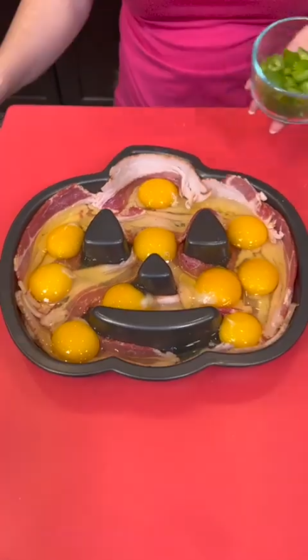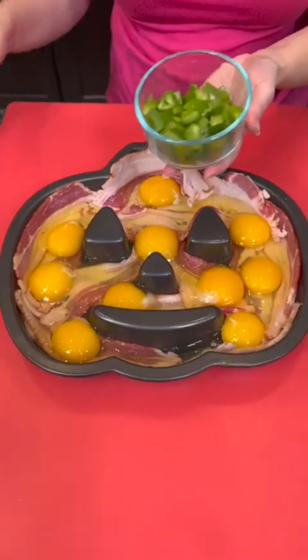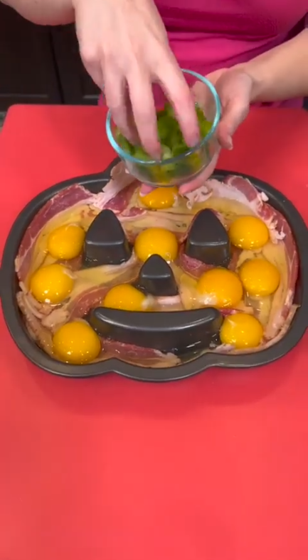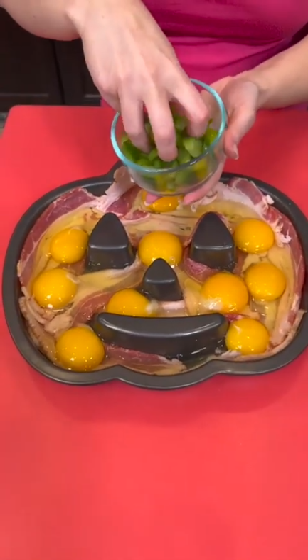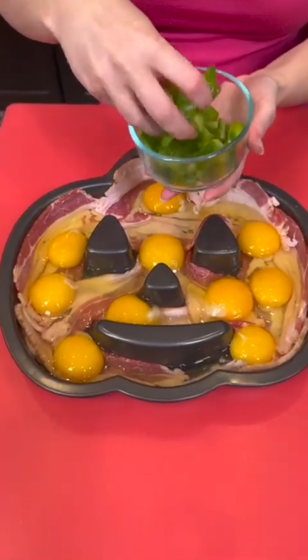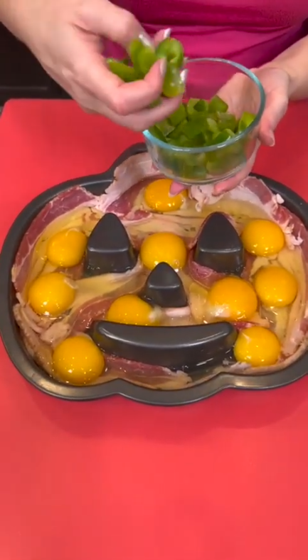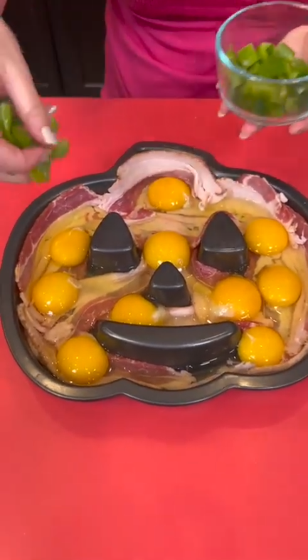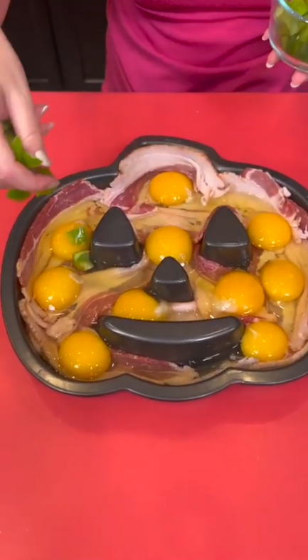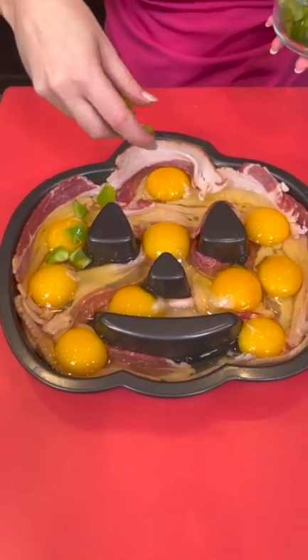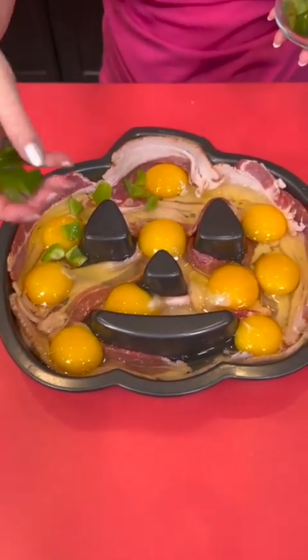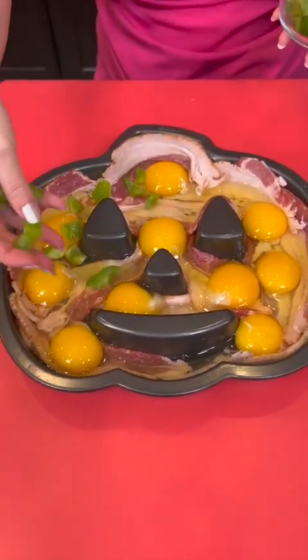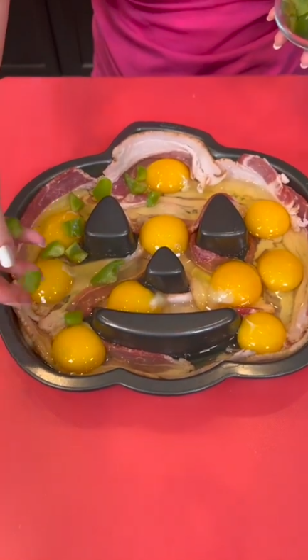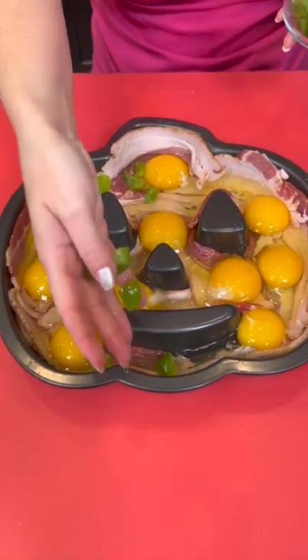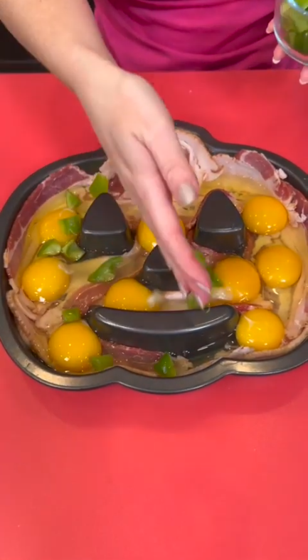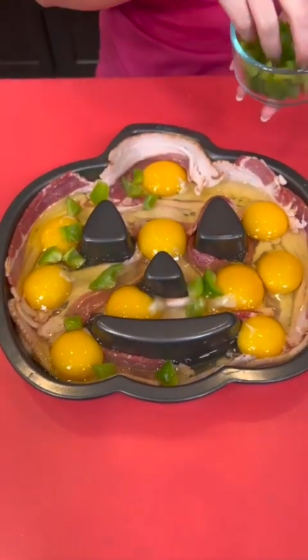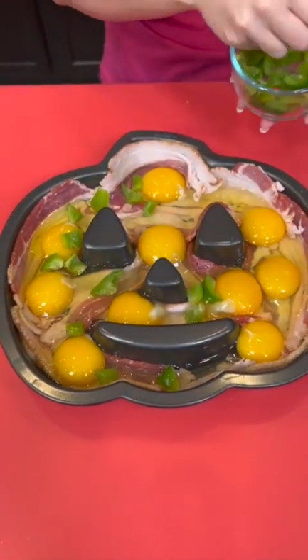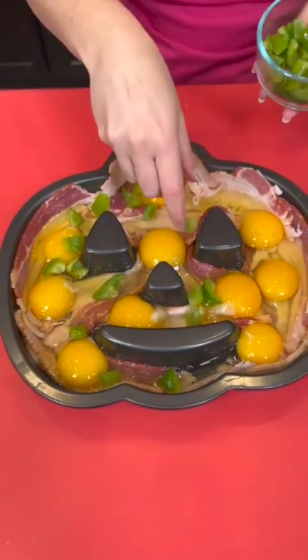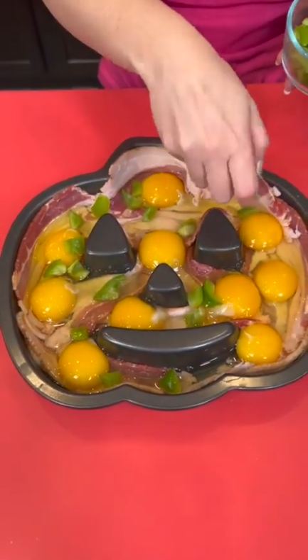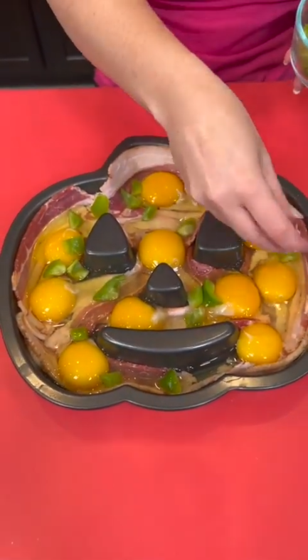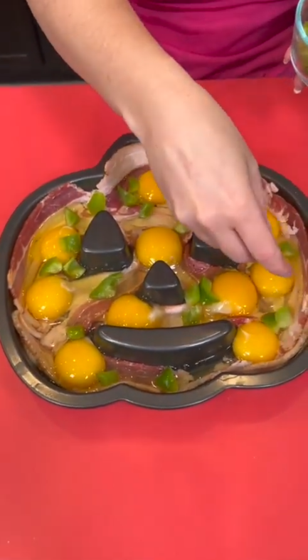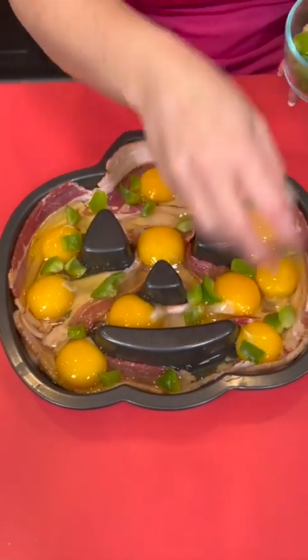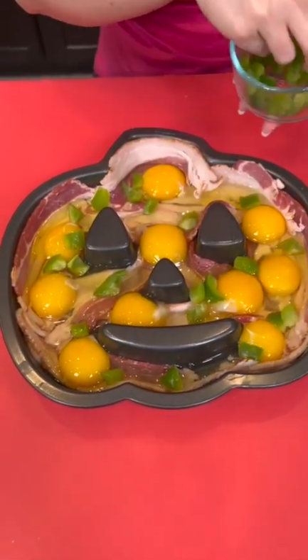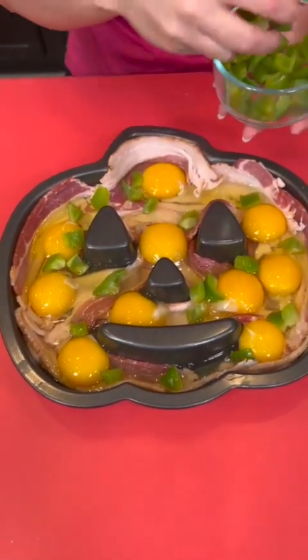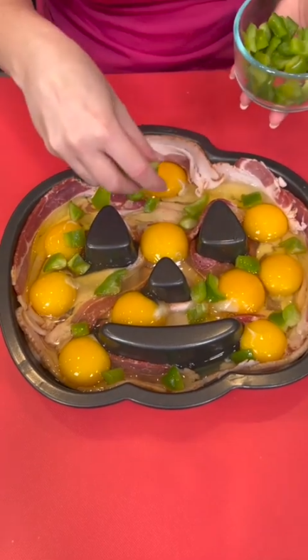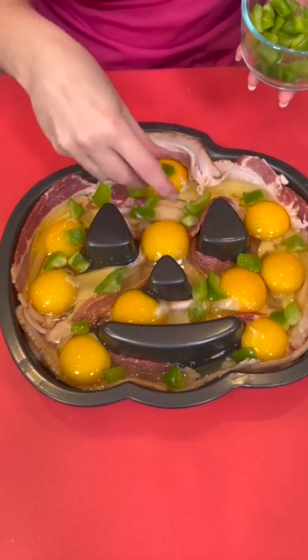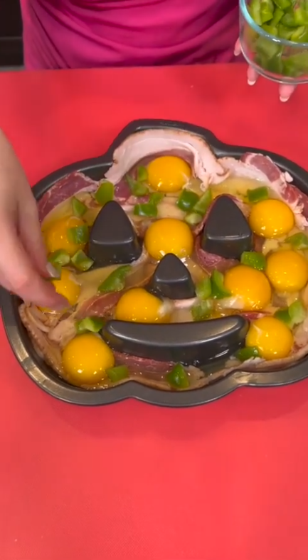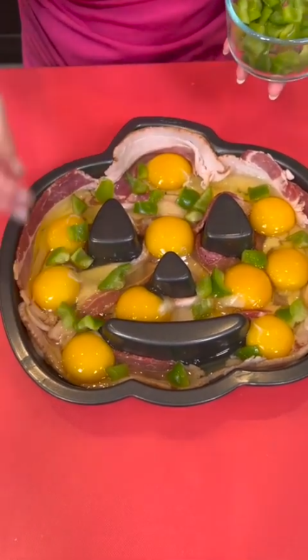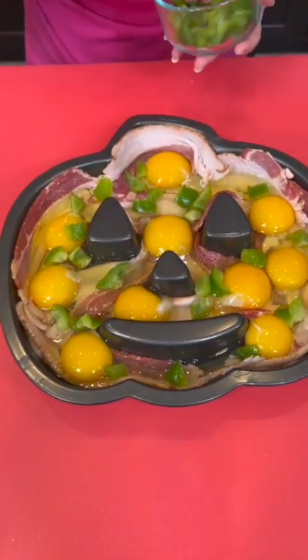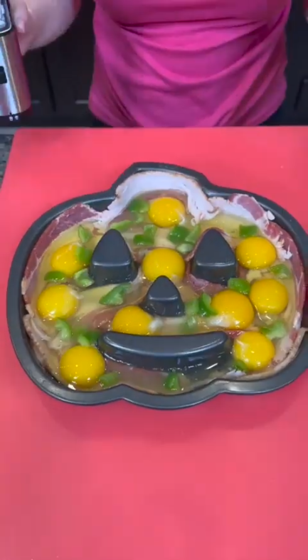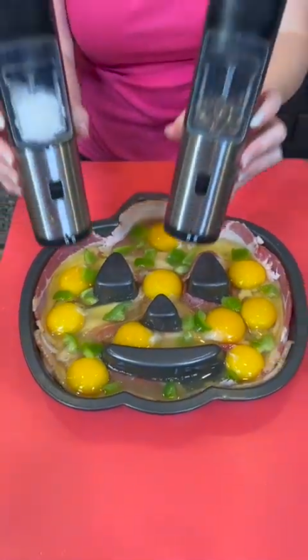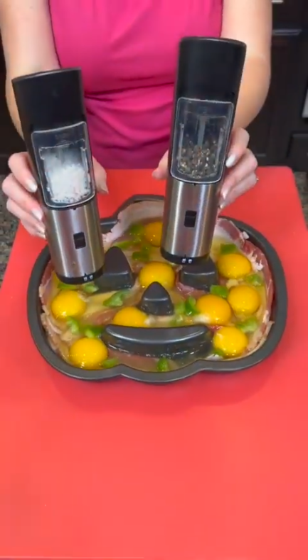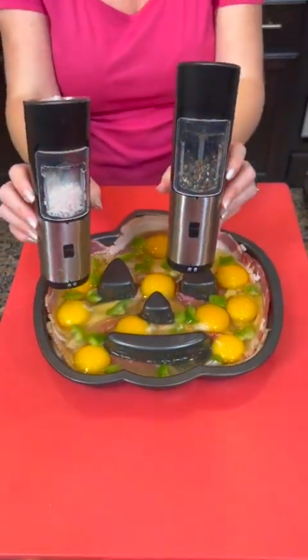Now we're going to add some beautiful green bell pepper — we're just going to sprinkle that on. What other veggies would be good in this recipe? What else would you add to this one? We're going to add some salt and pepper.